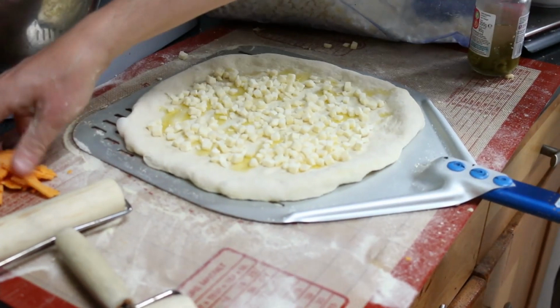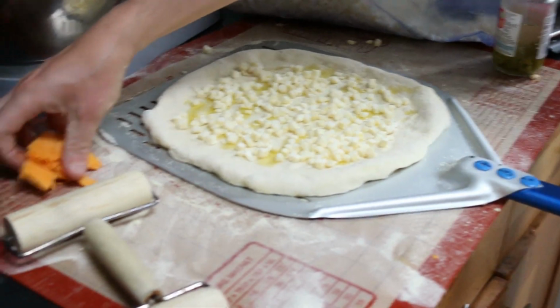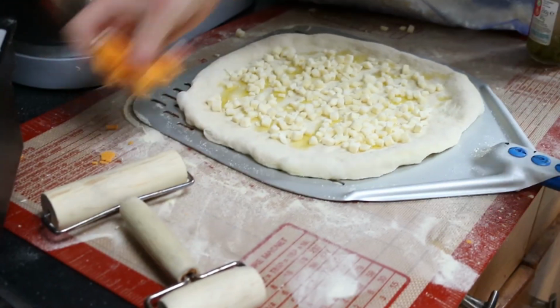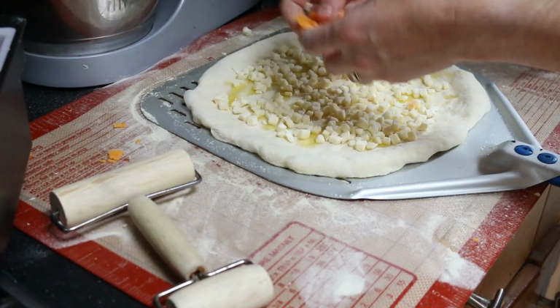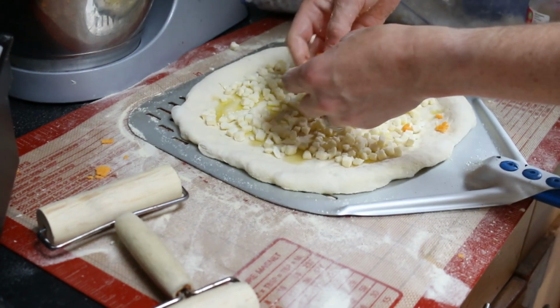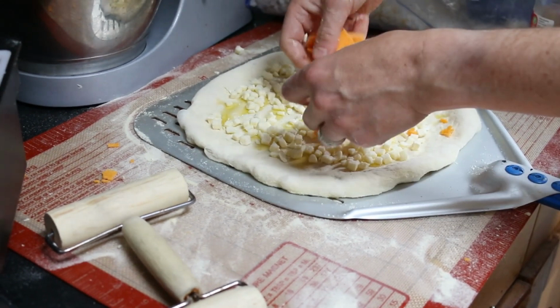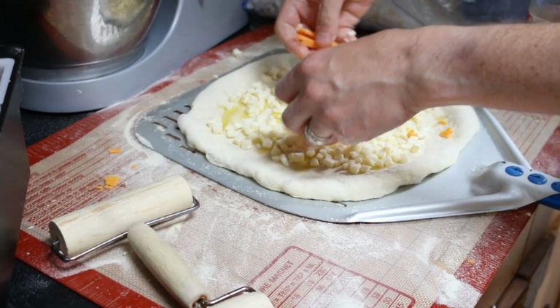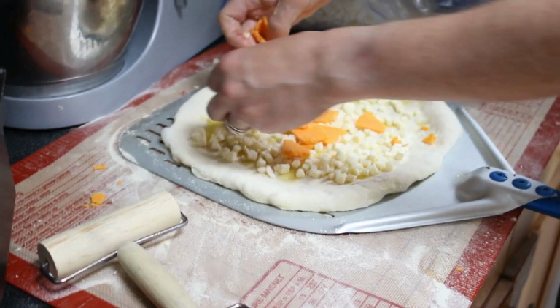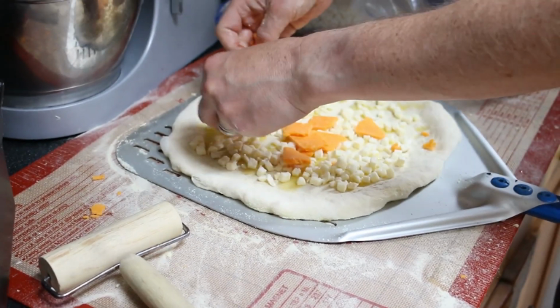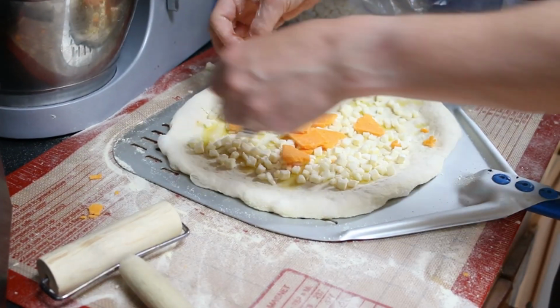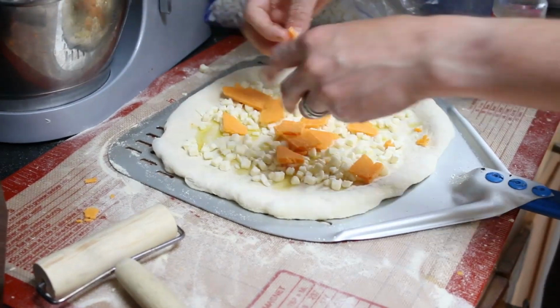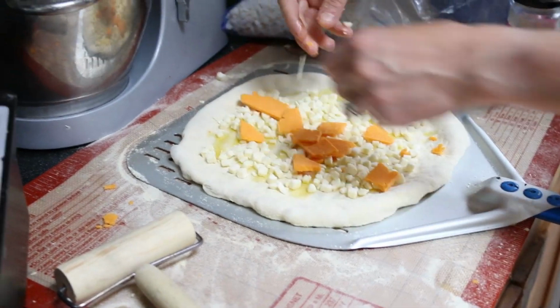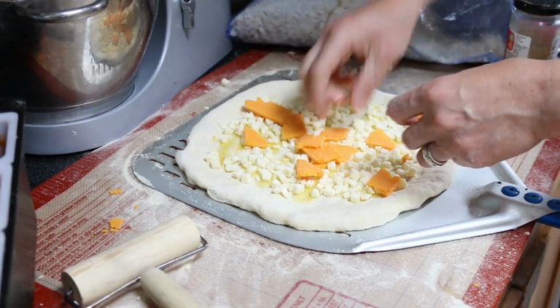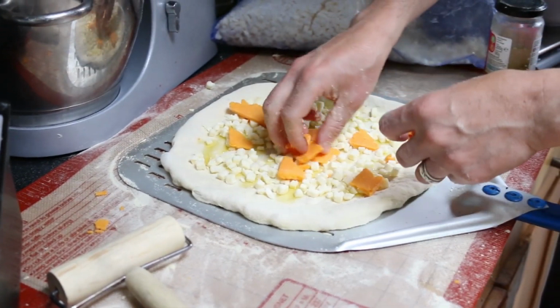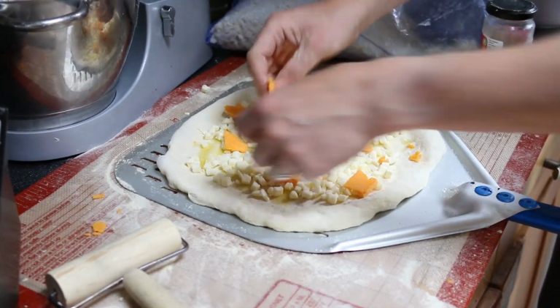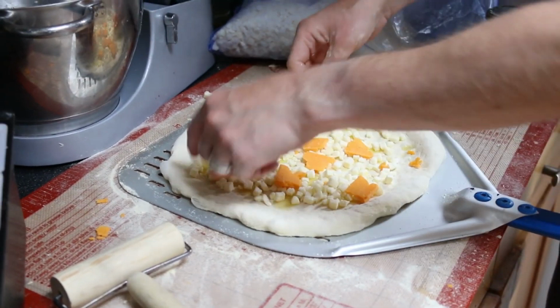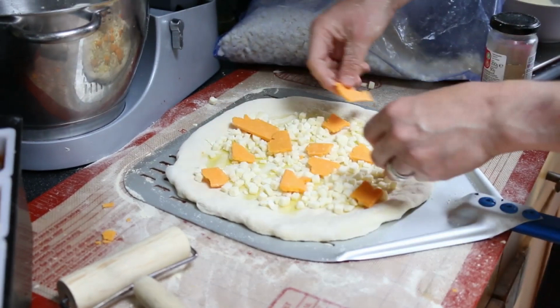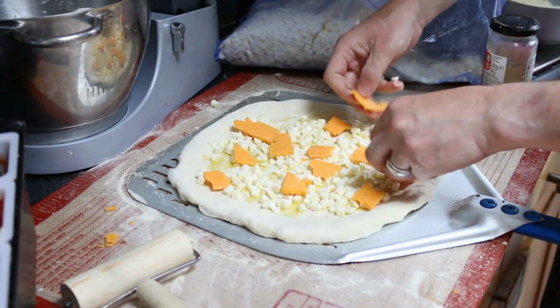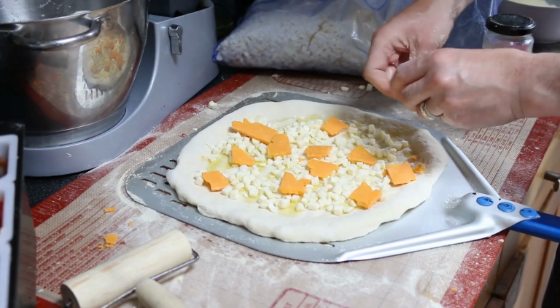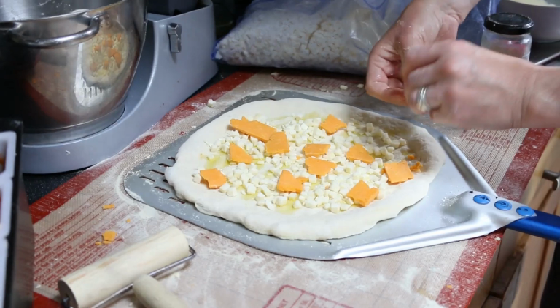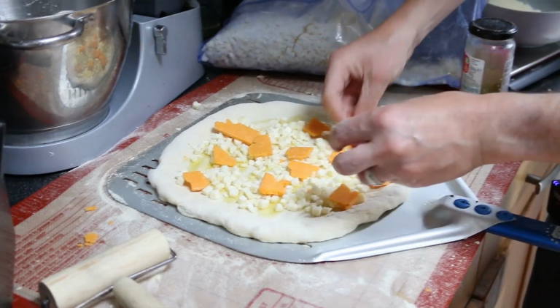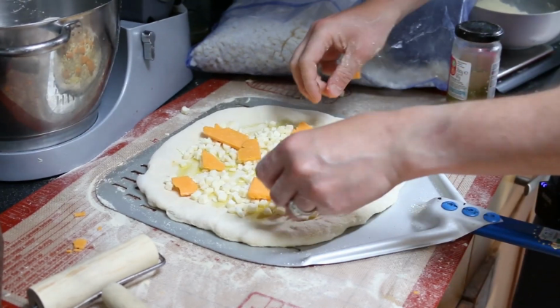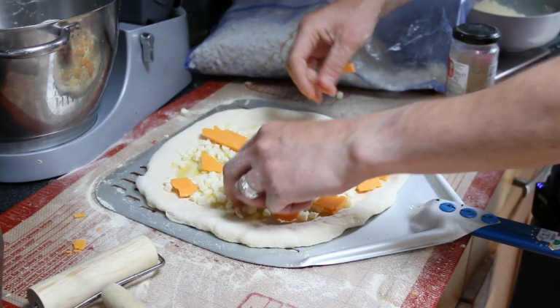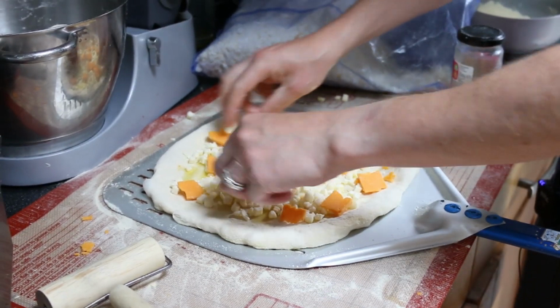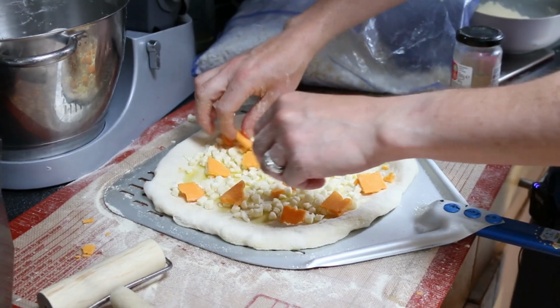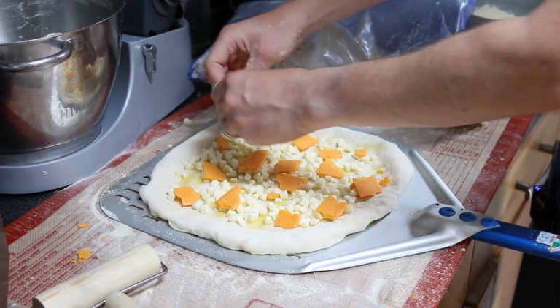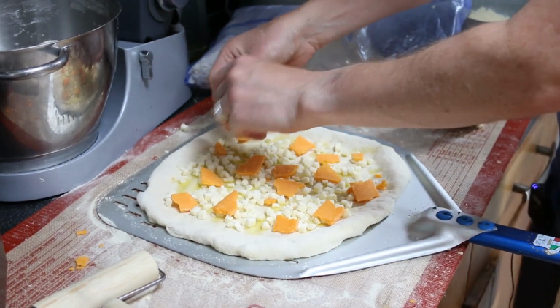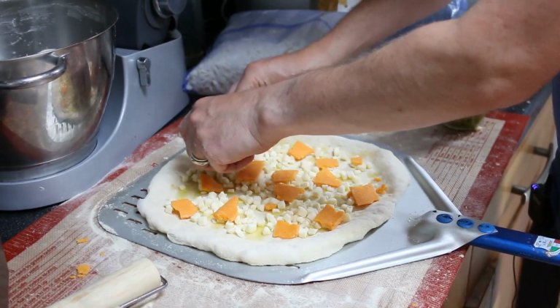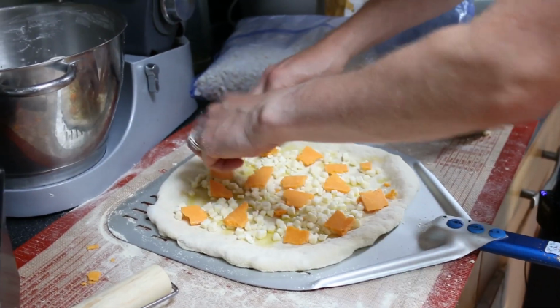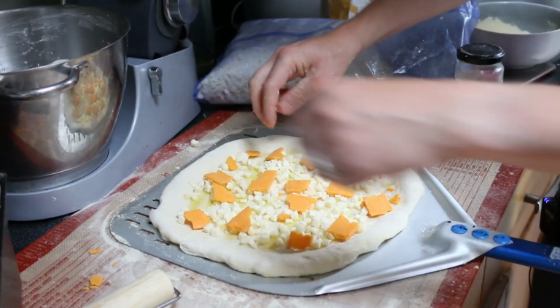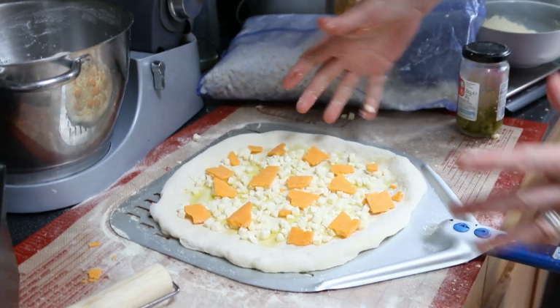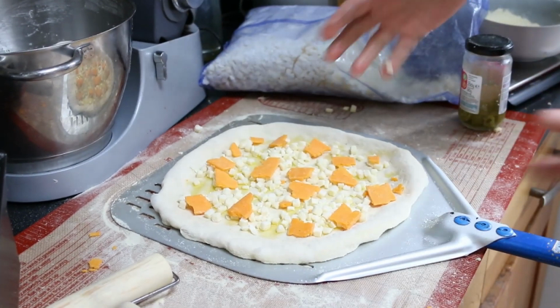Next we're using some Fior di Latte cheese — there we go. We're also going to put on some Red Leicester, which is from Tesco. This is the finest stuff, so it actually tastes a bit better than the standard, and it seems to melt quite nicely as well.